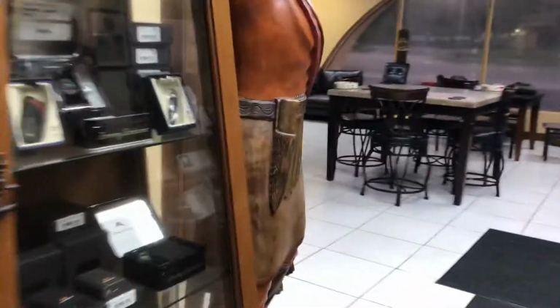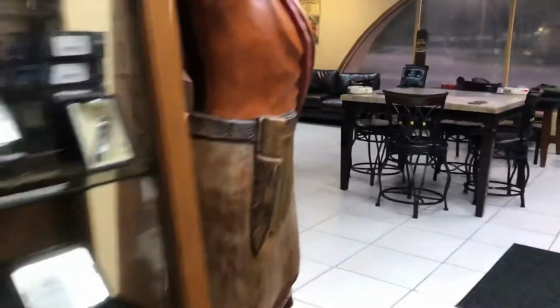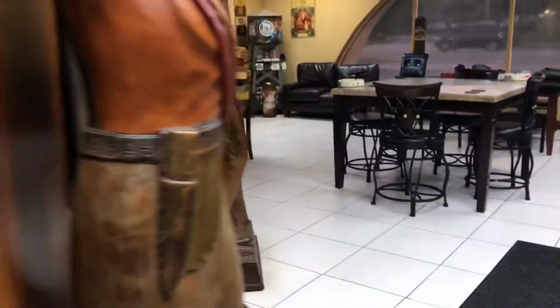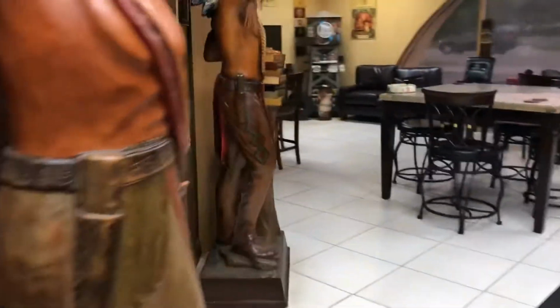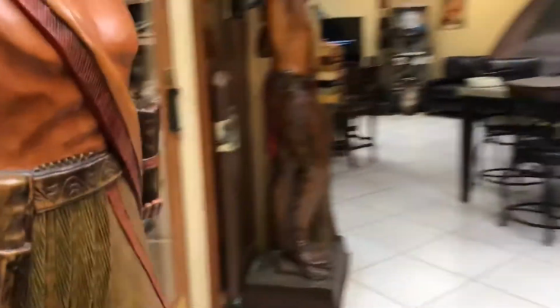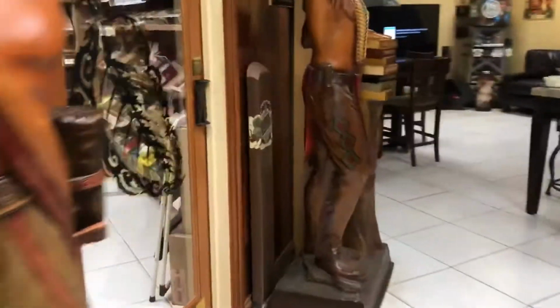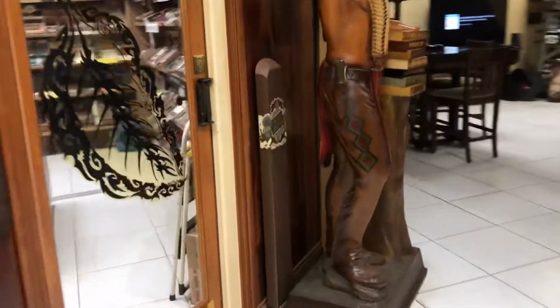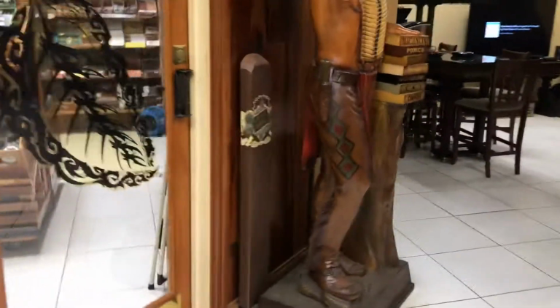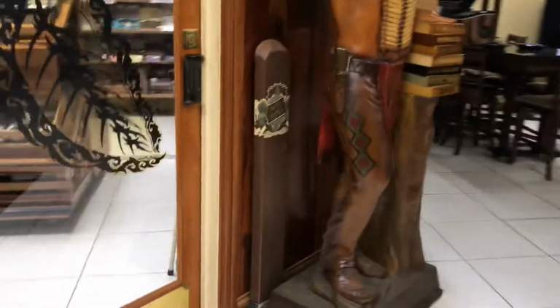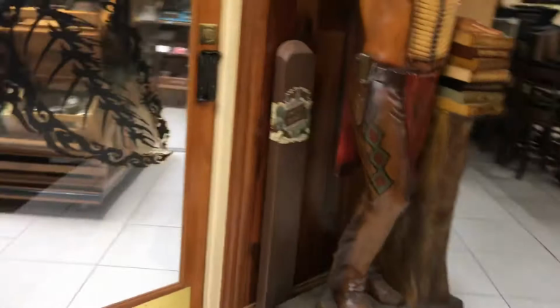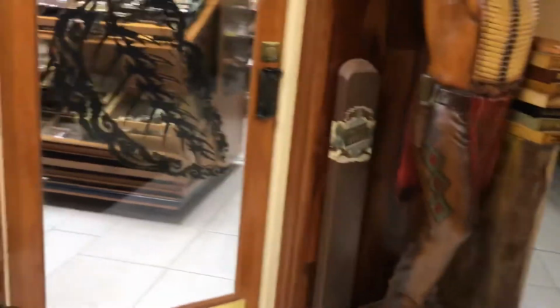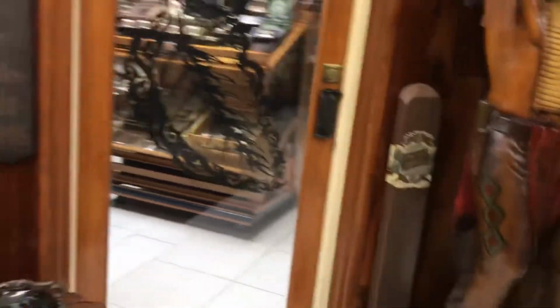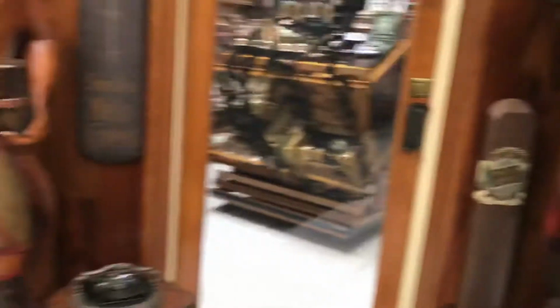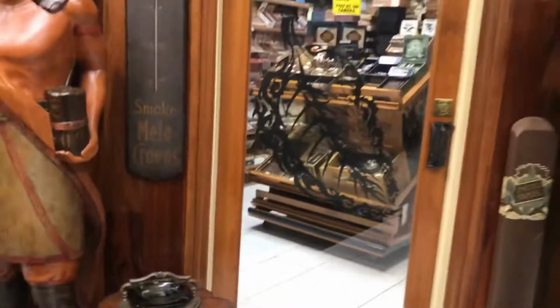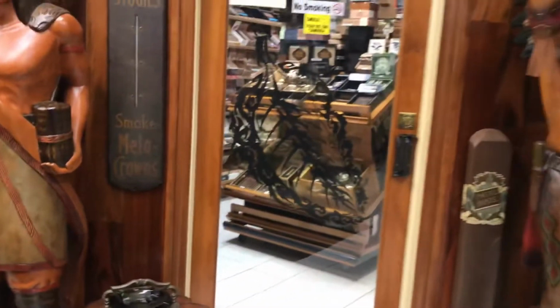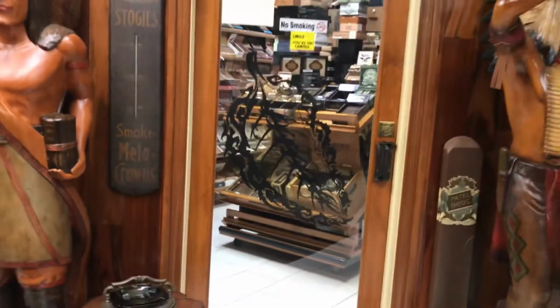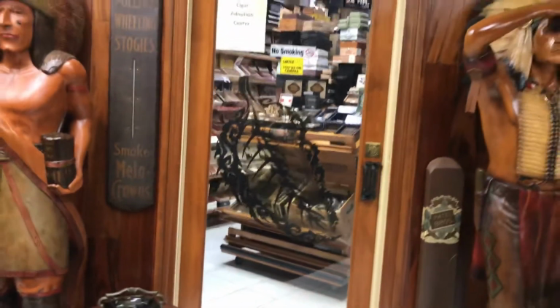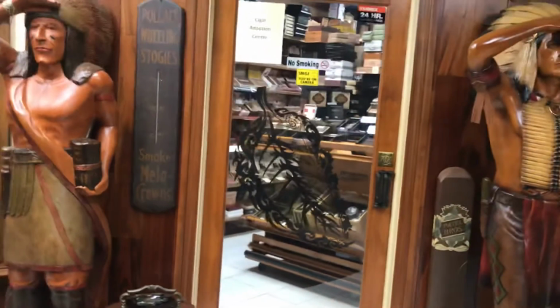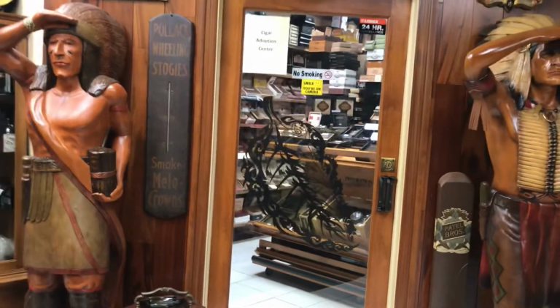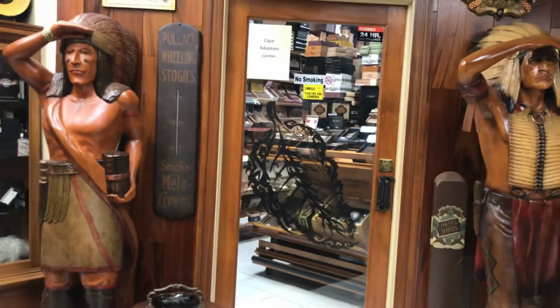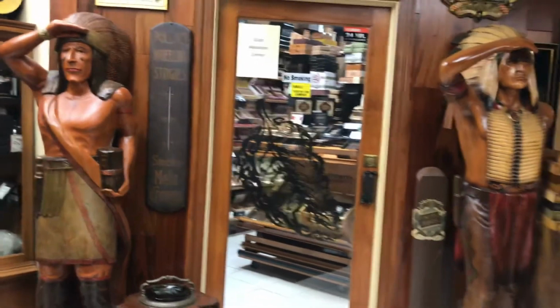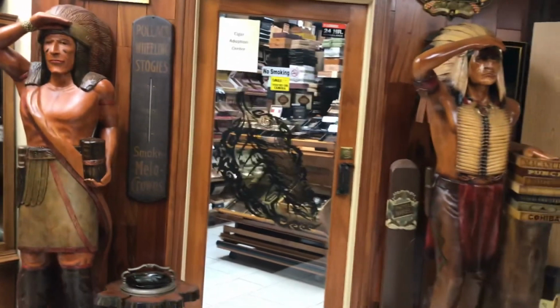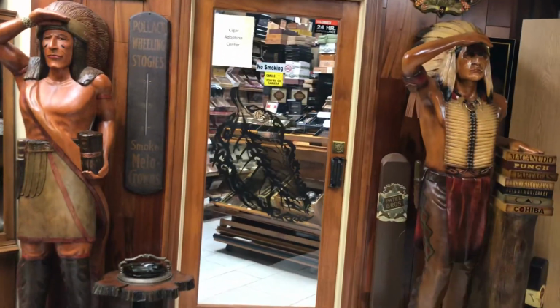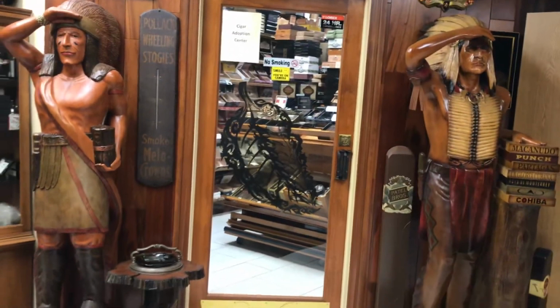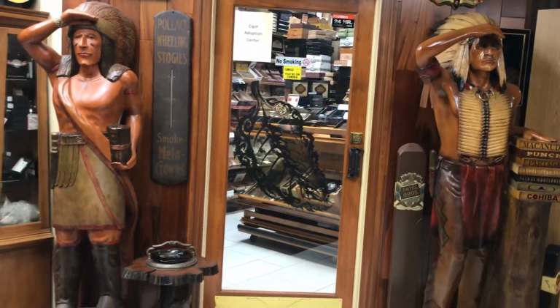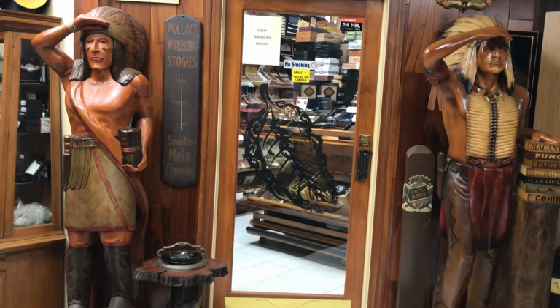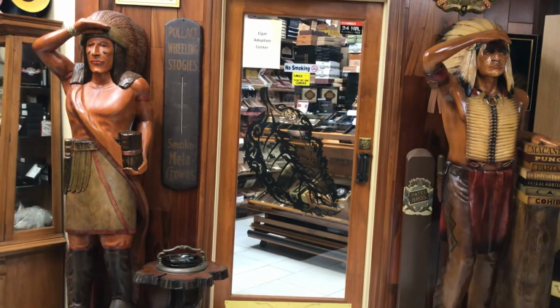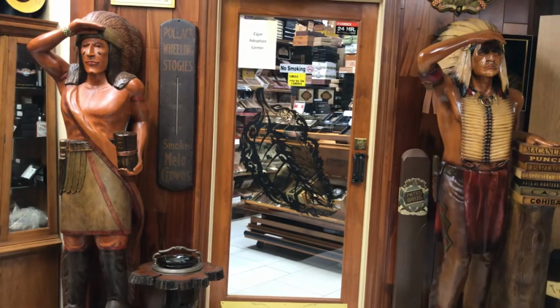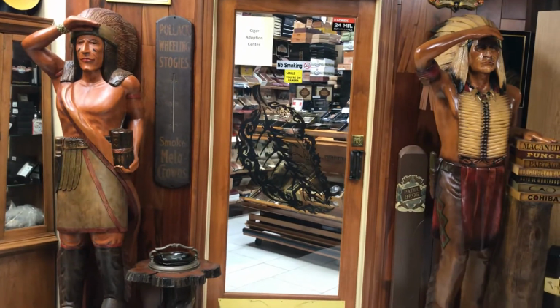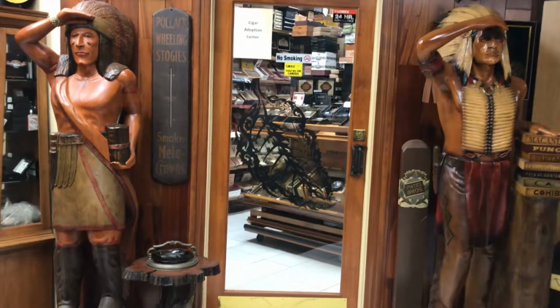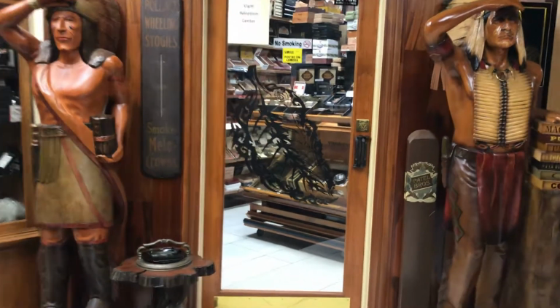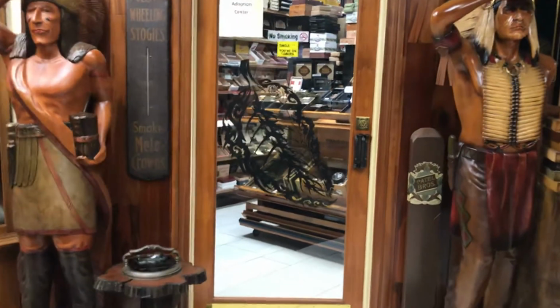Over here is the main humidor. Traditional statues out front.